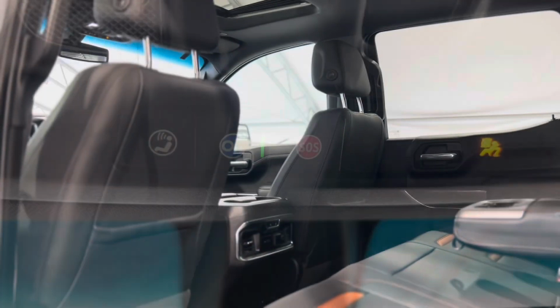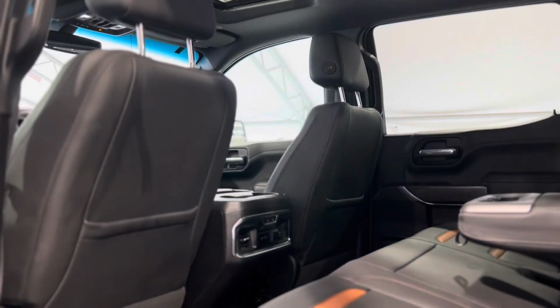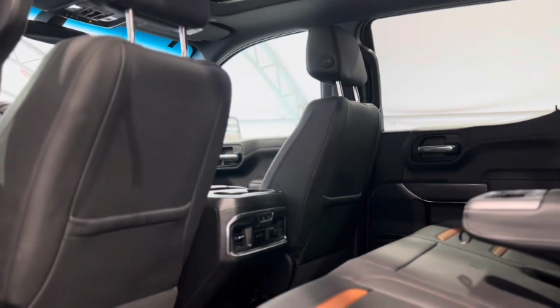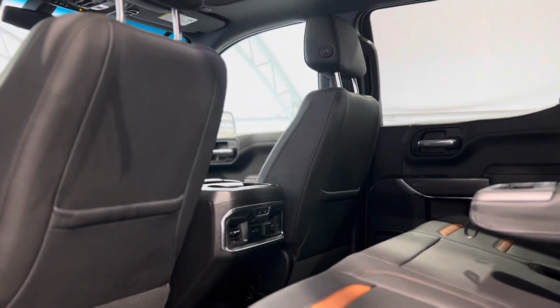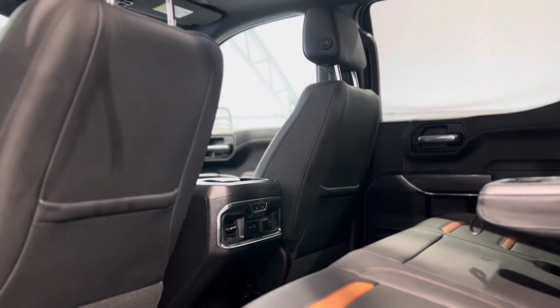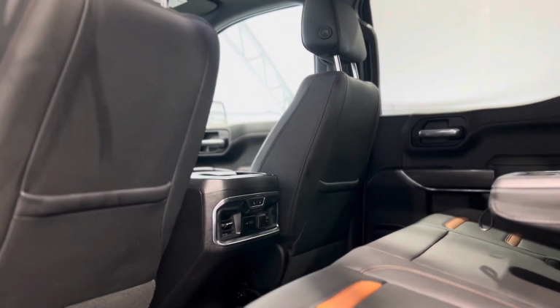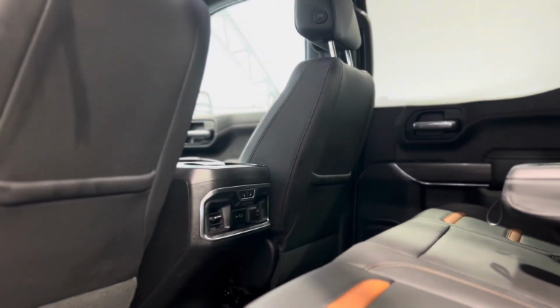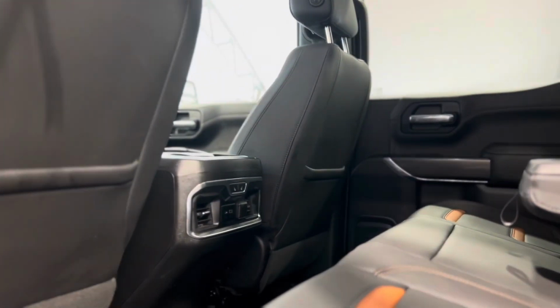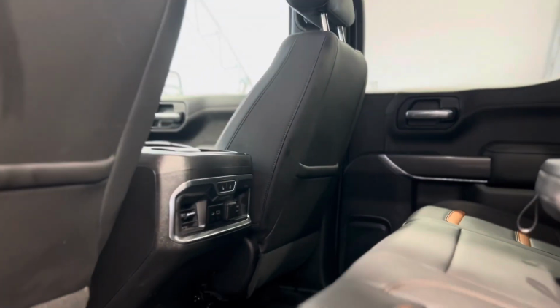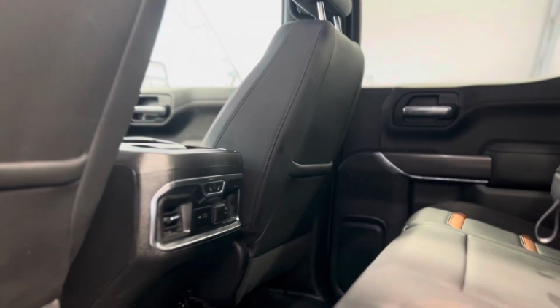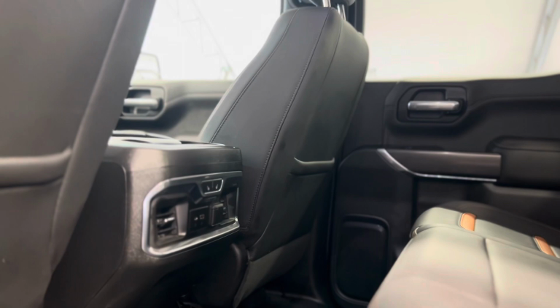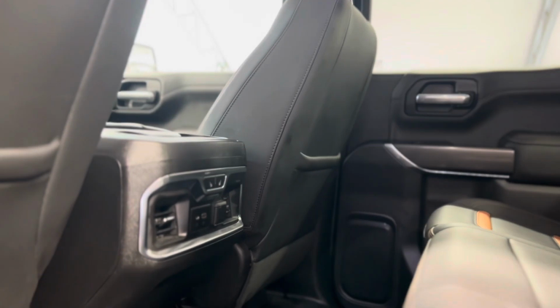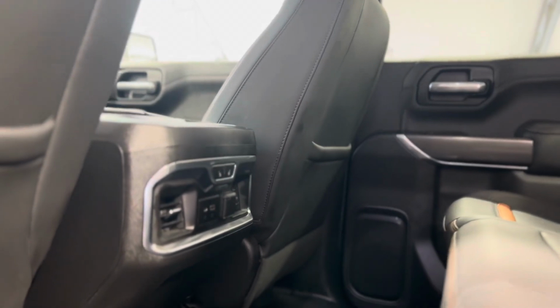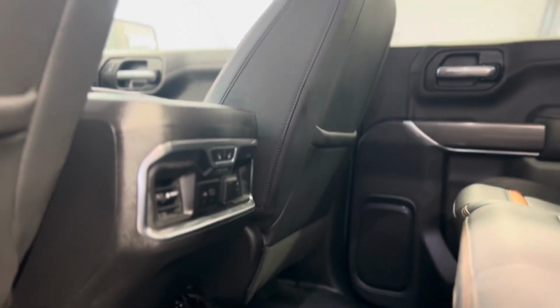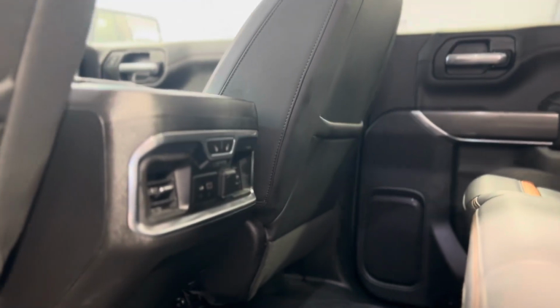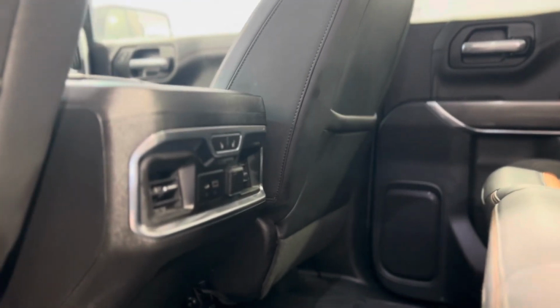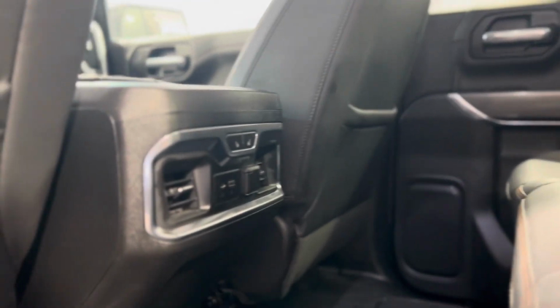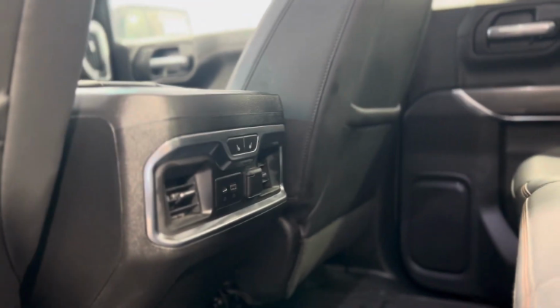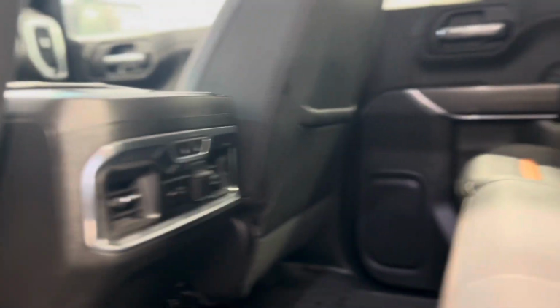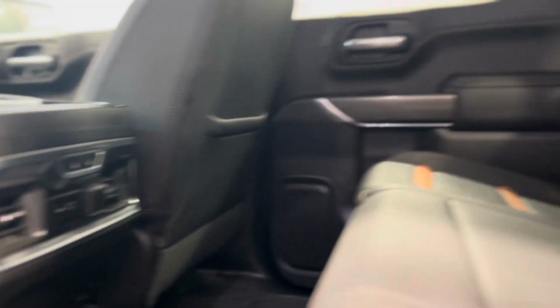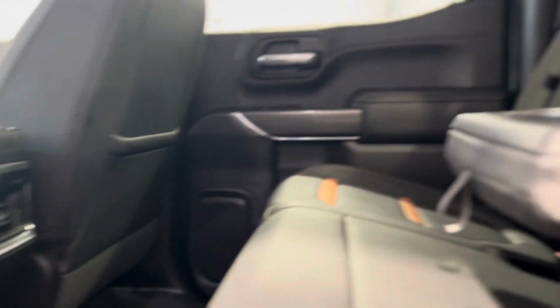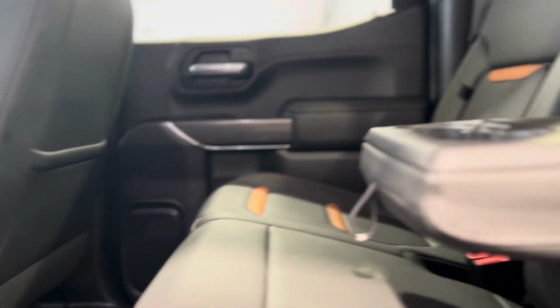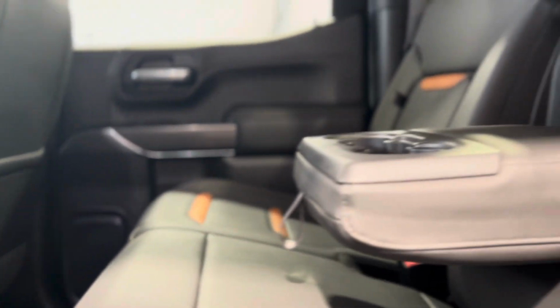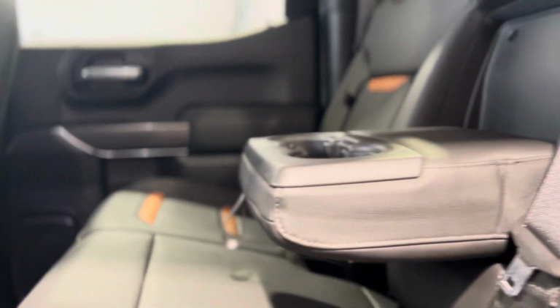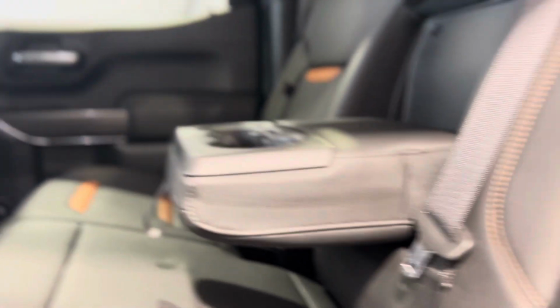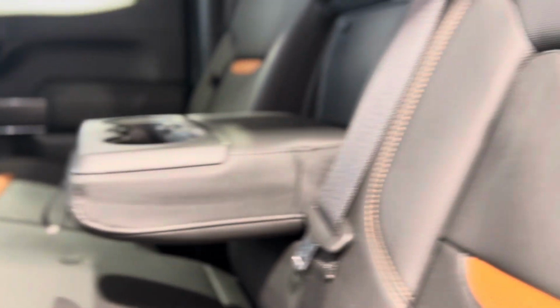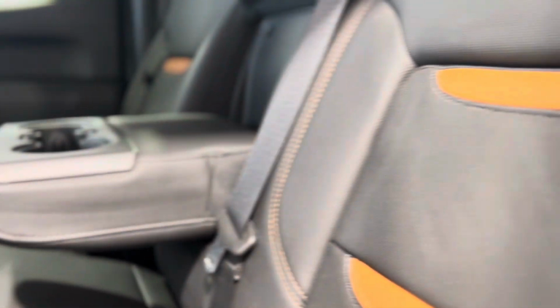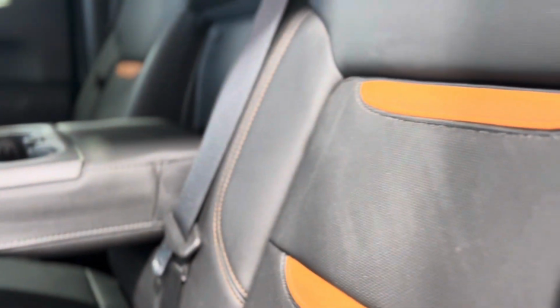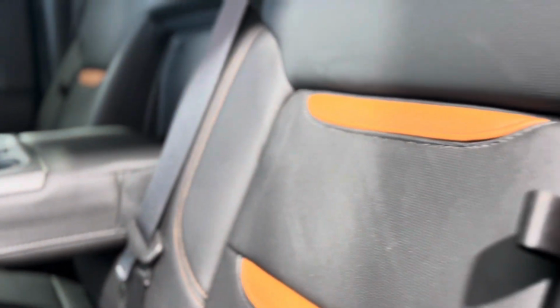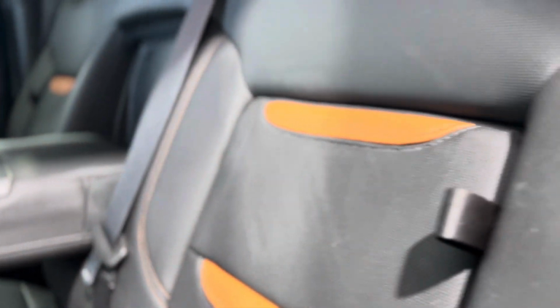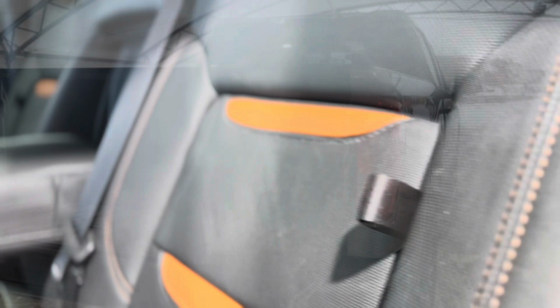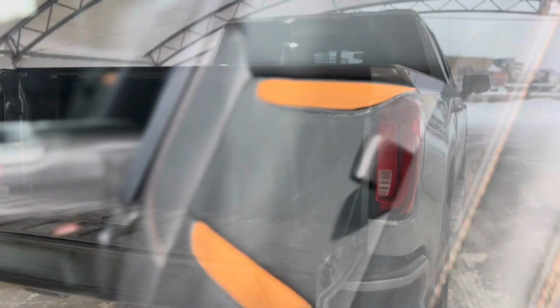The back shows us the rear passenger perspective, and as you can see we have some vents, plugins, and heated seat buttons, as well as standard cup holders and more of these beautiful seats.